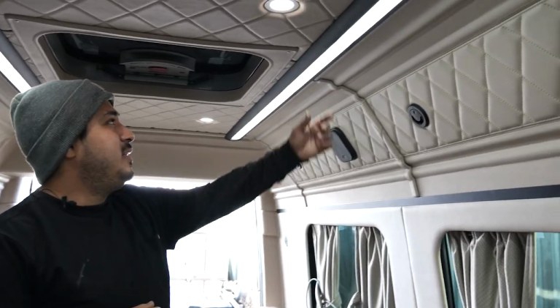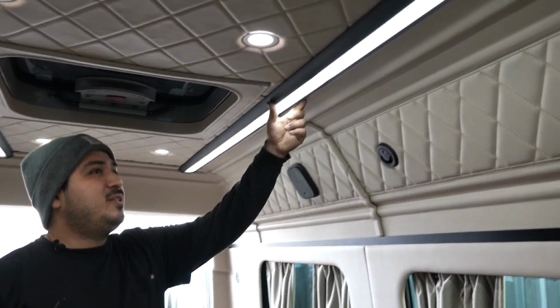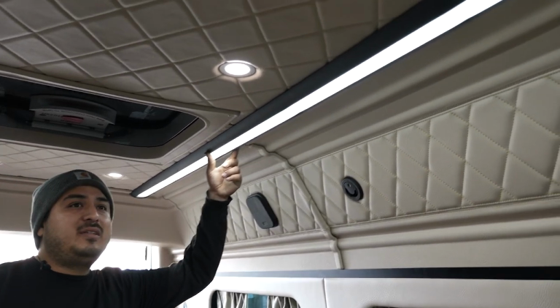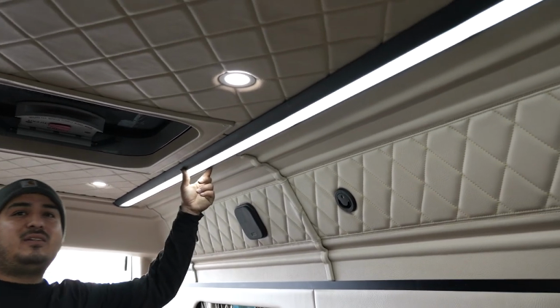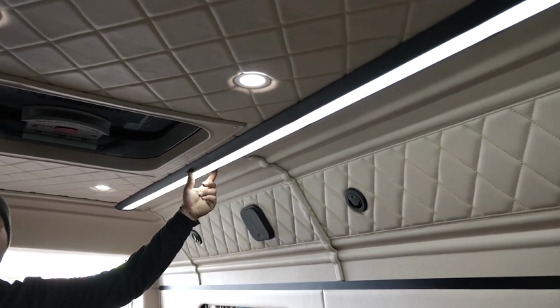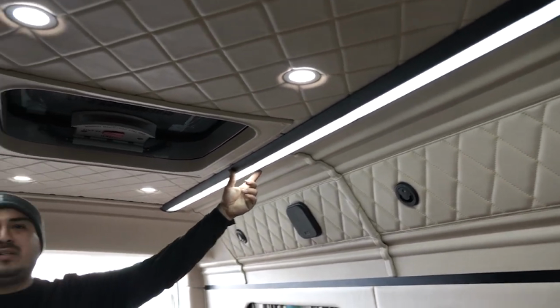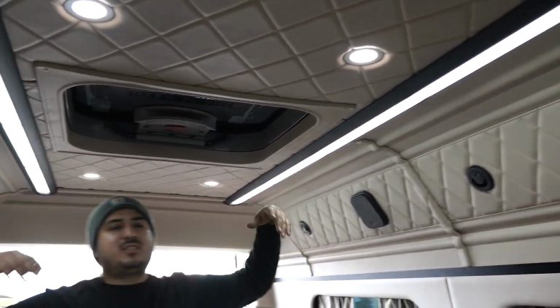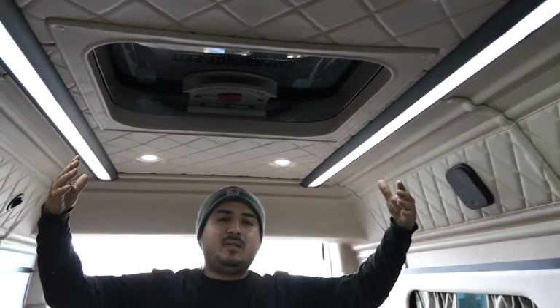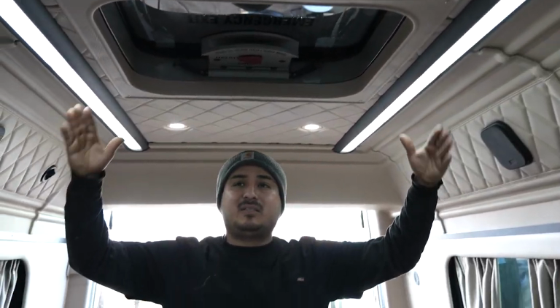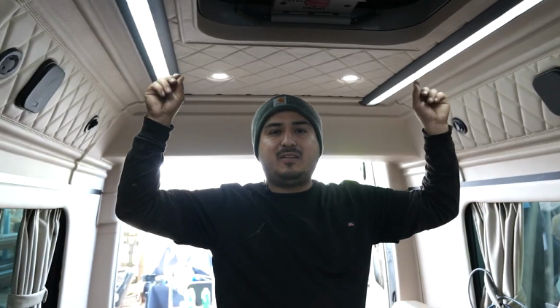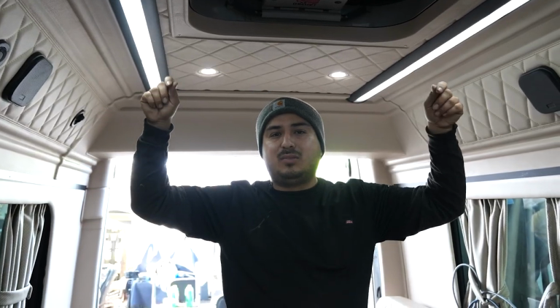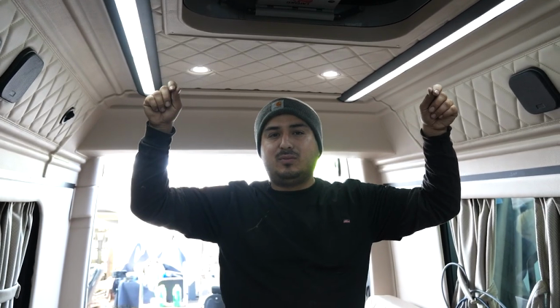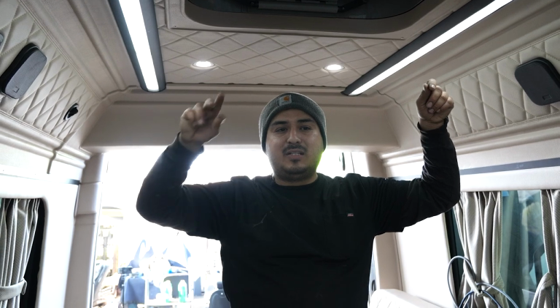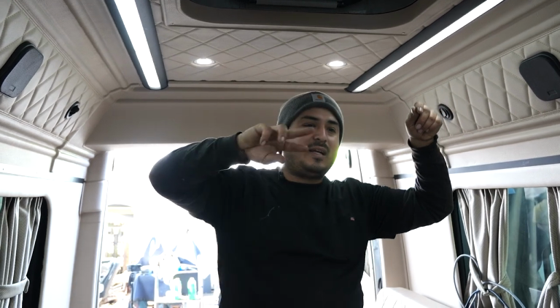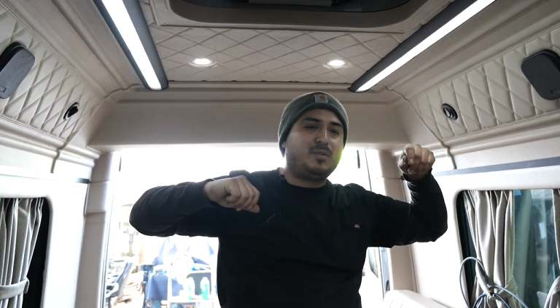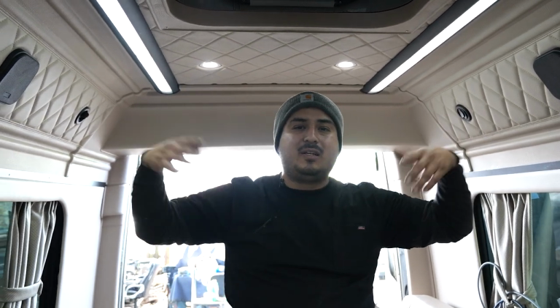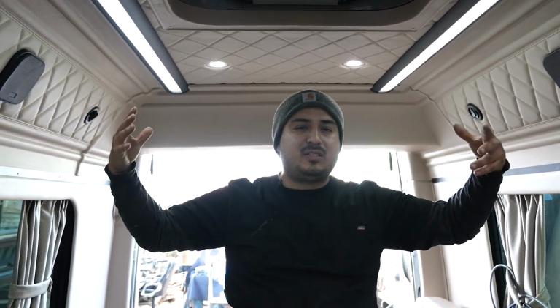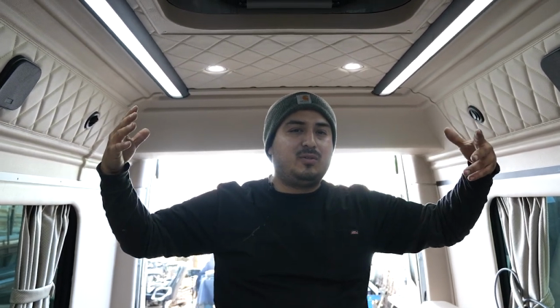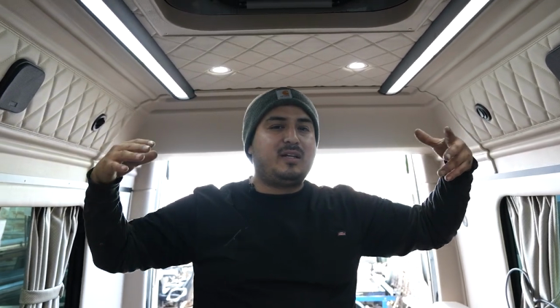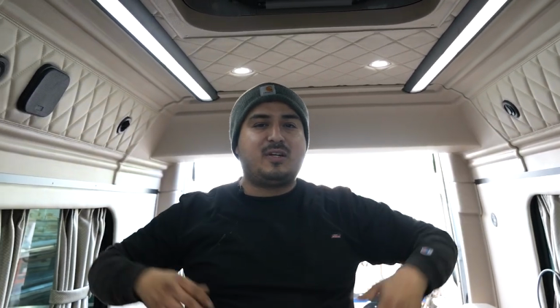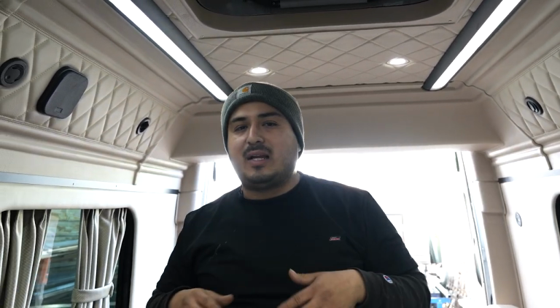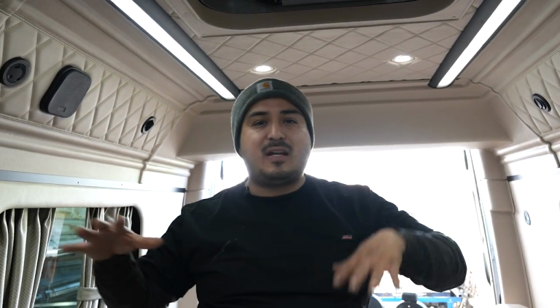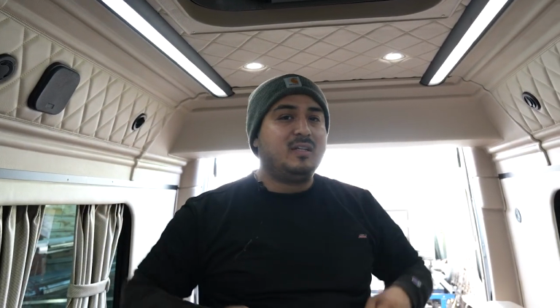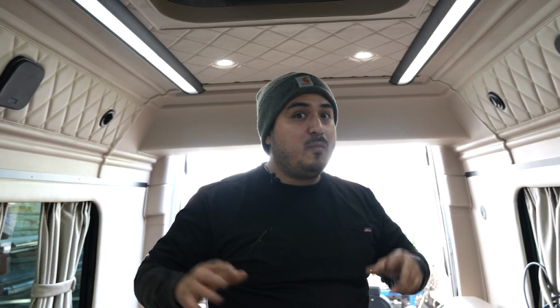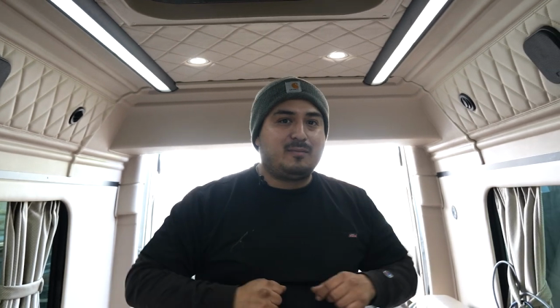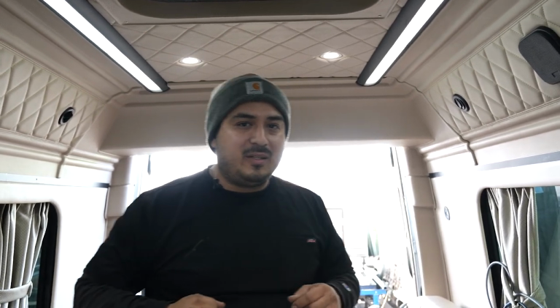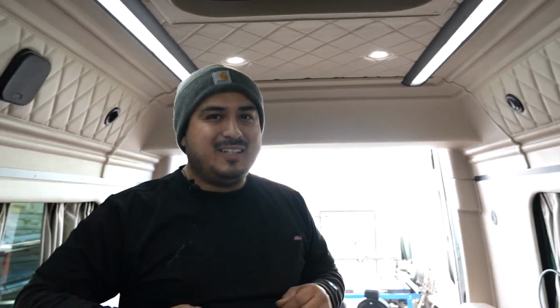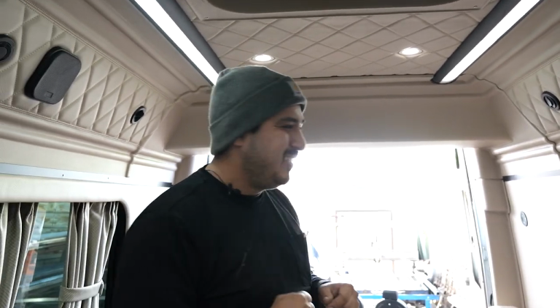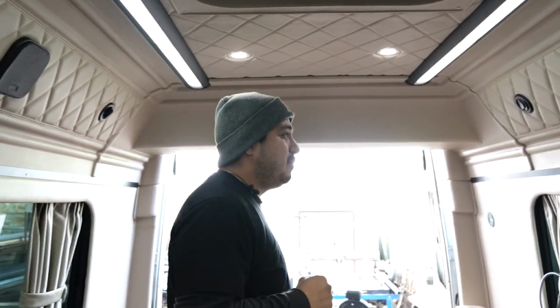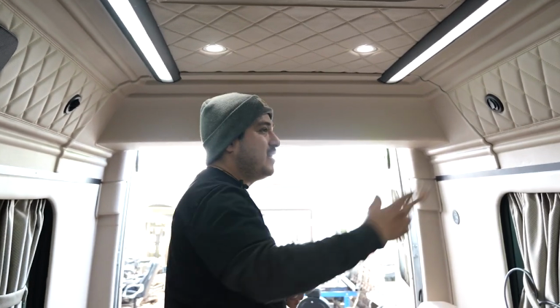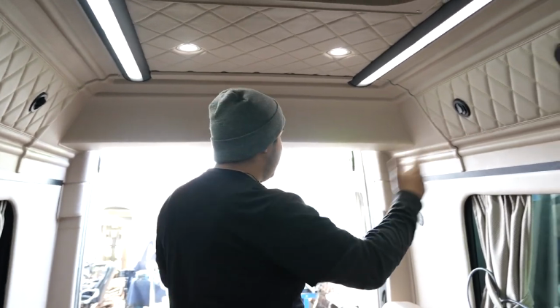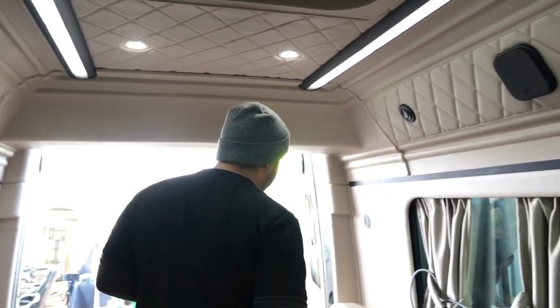These lights were actually installed here originally. We ended up just keeping them because they actually have some blue different lighting options, which is pretty cool at night if you're trying to relax or have a romantic moment in here. You got speakers all over.